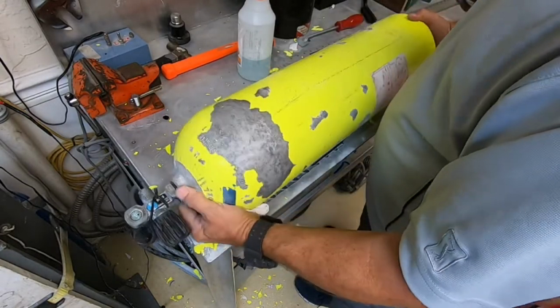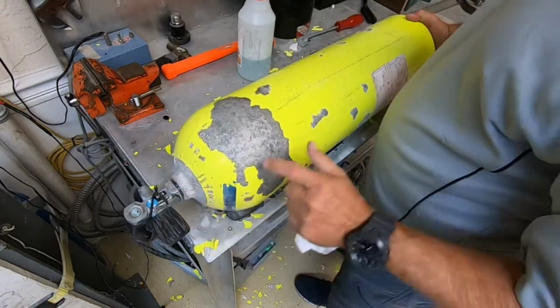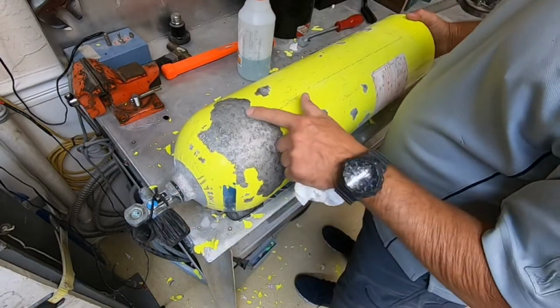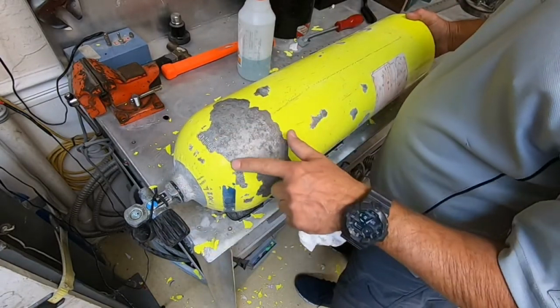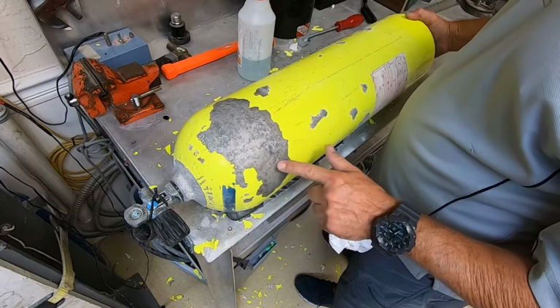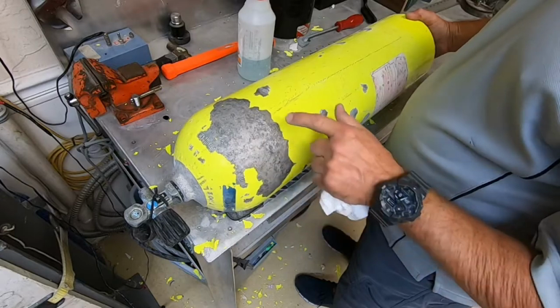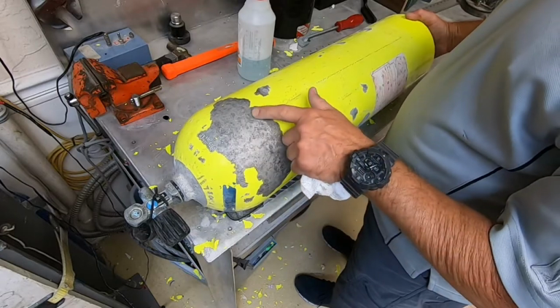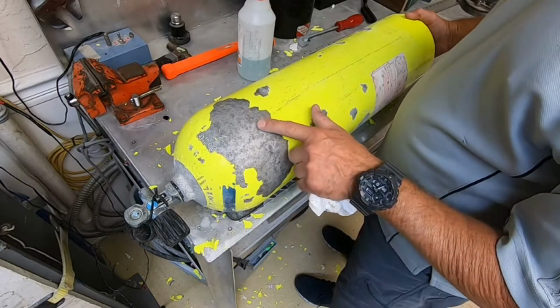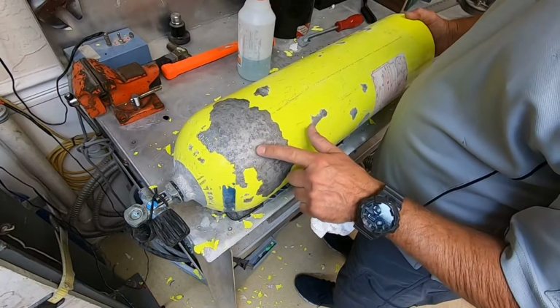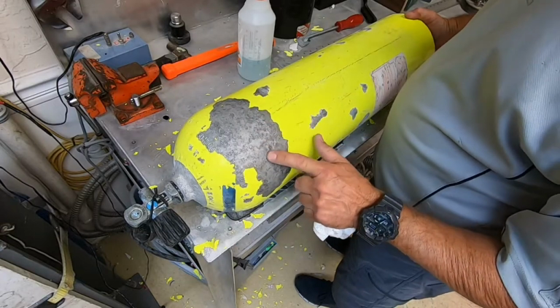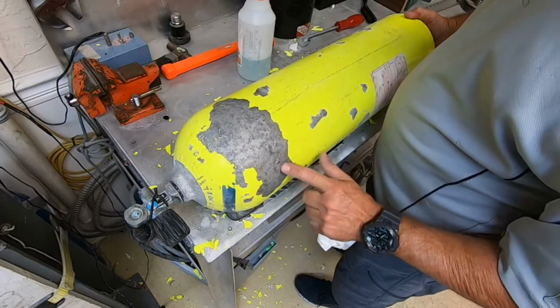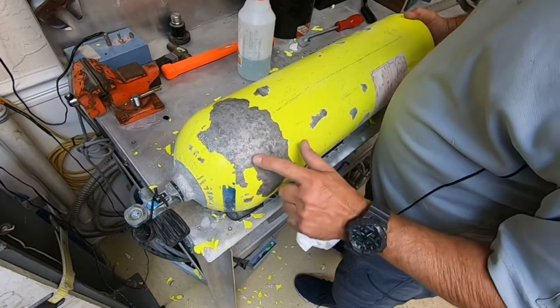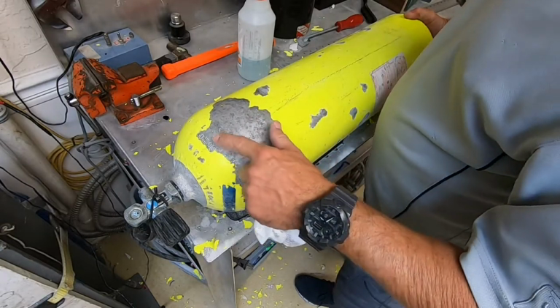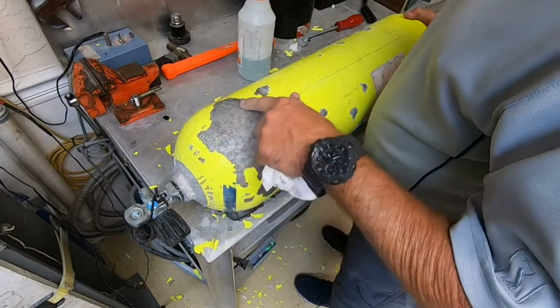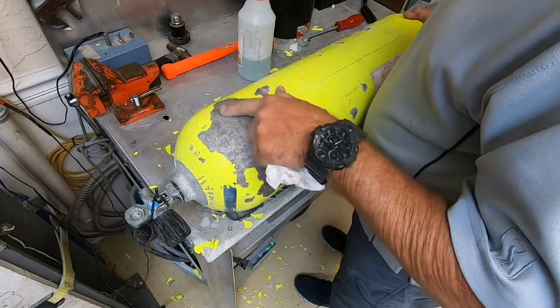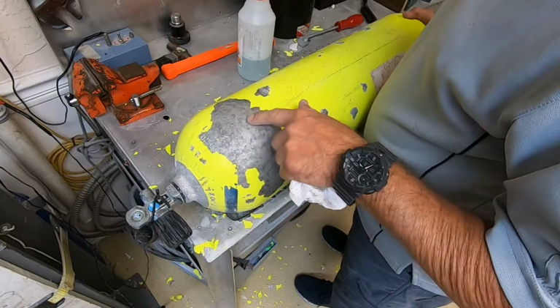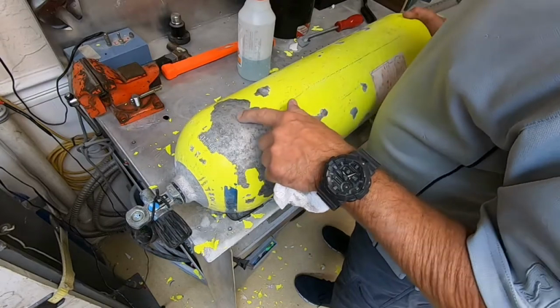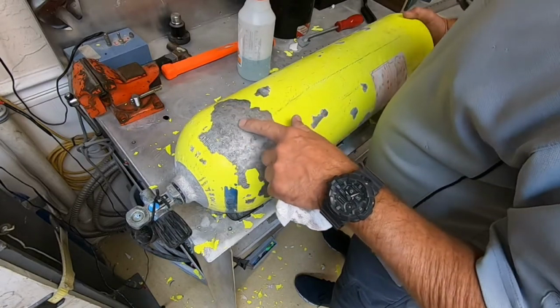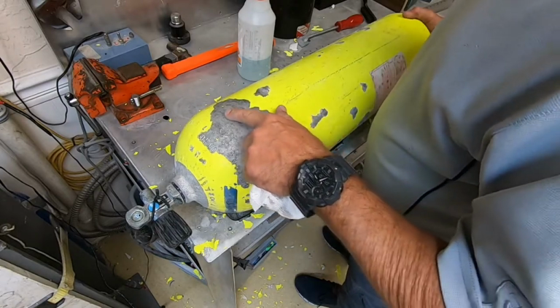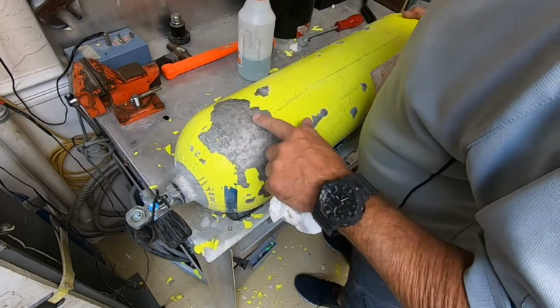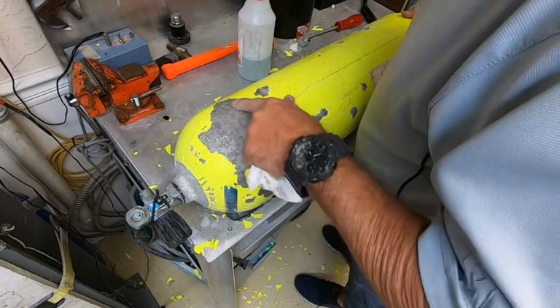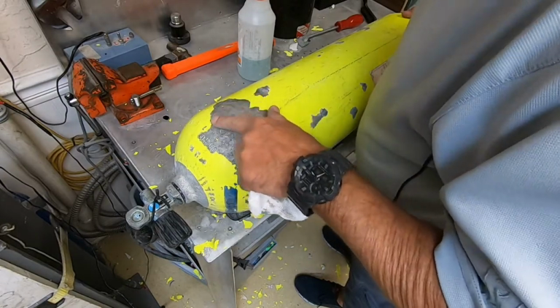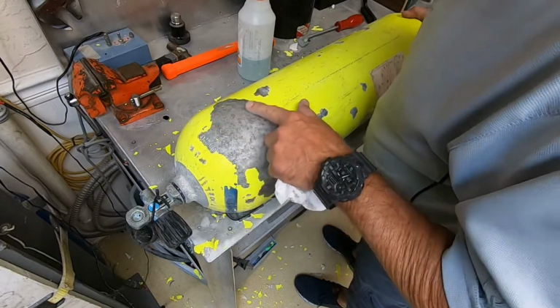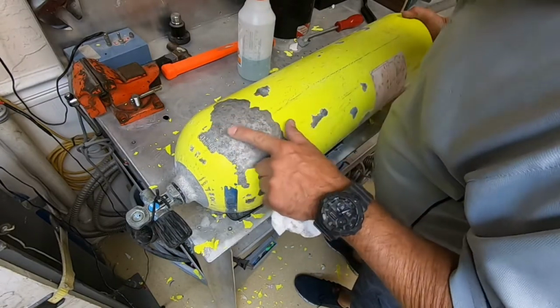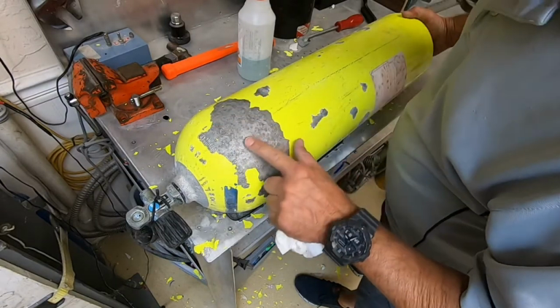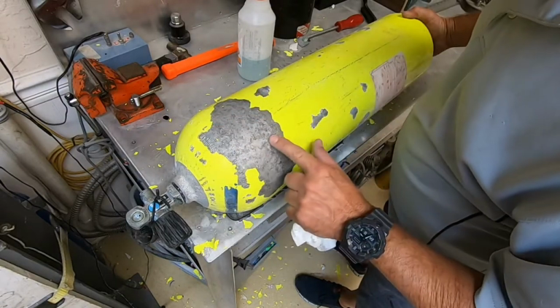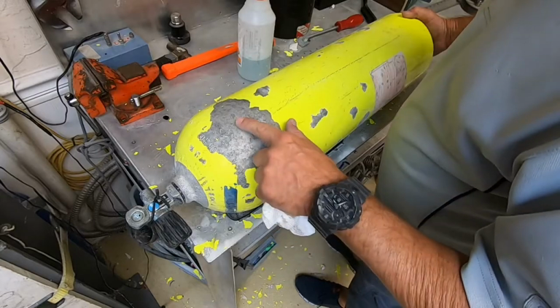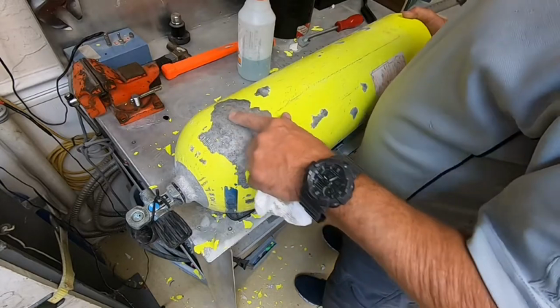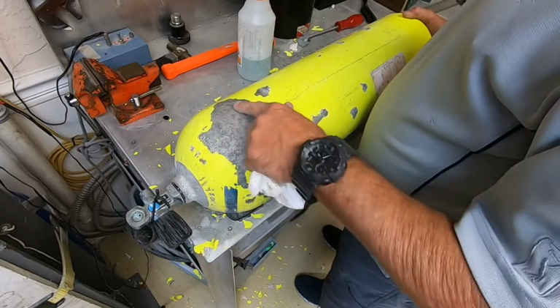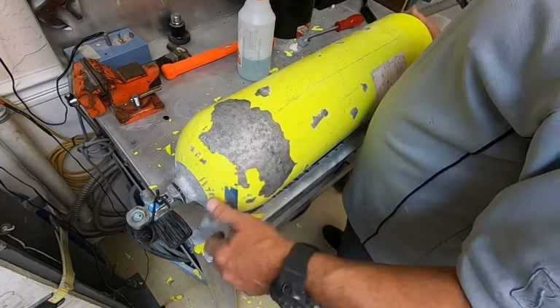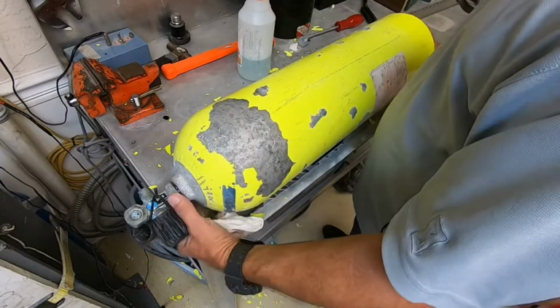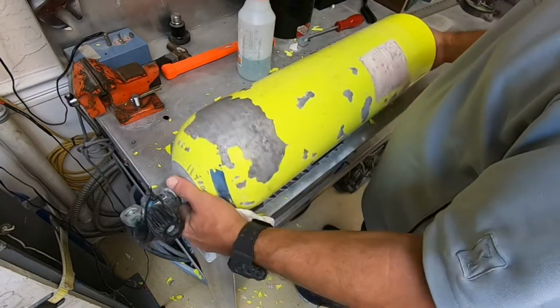Look at that — much better. You can see all these dark markings around there. That's the oxidation that has actually marked the tank. Some spots are rough but not quite deep pitting, but there are some rough spots.